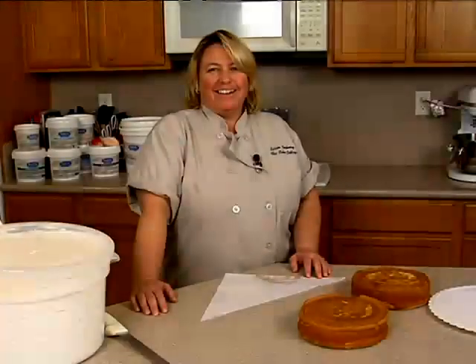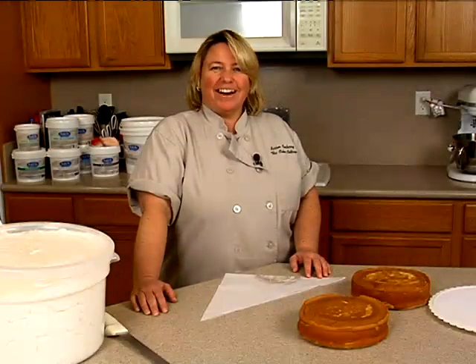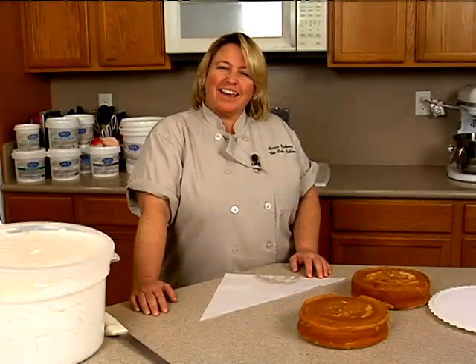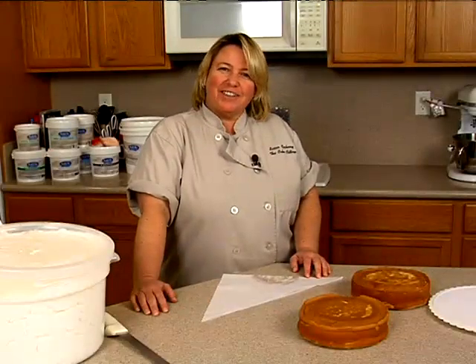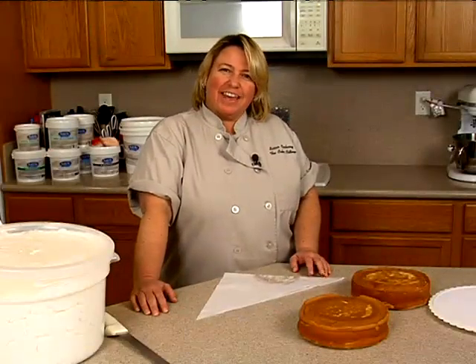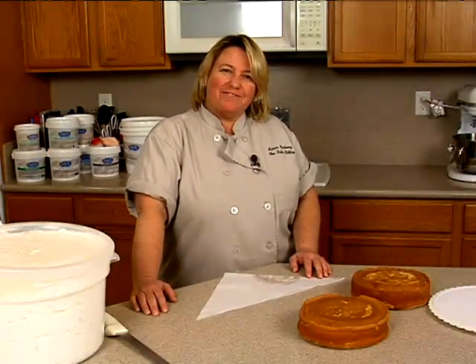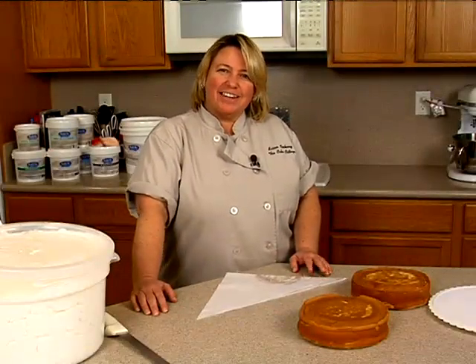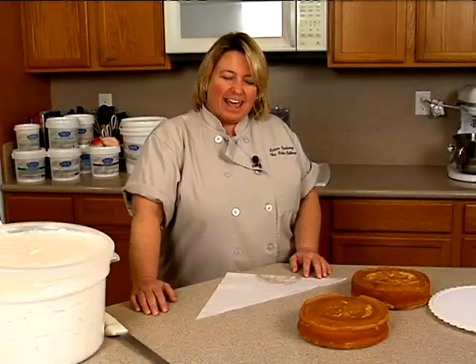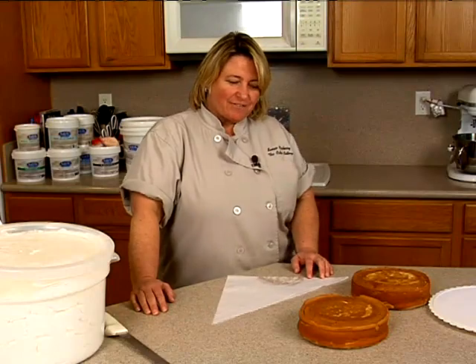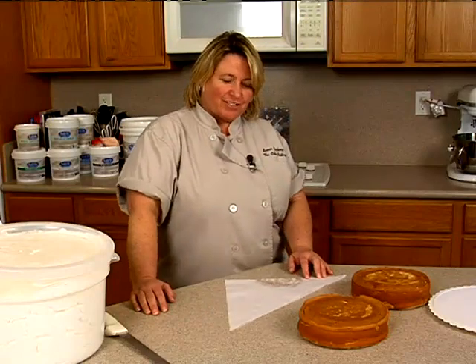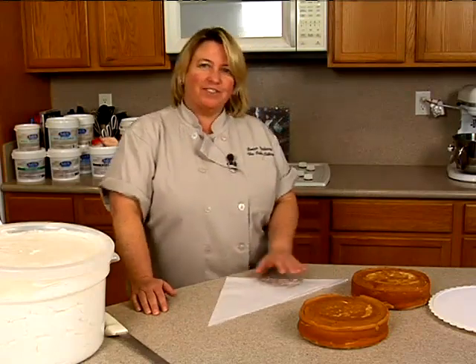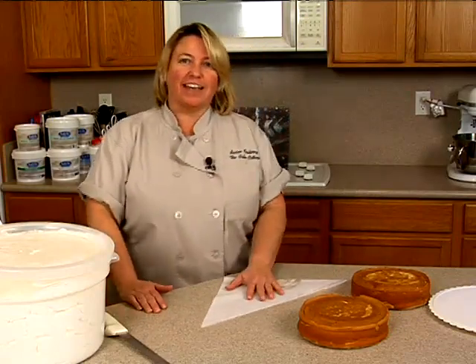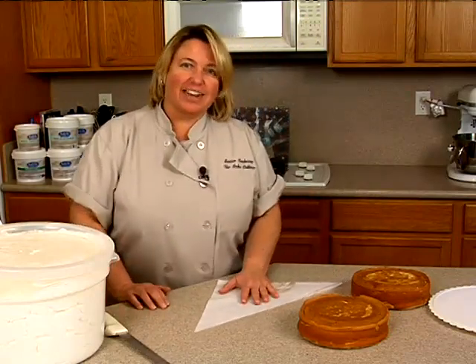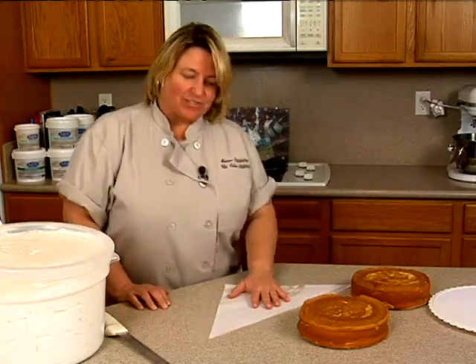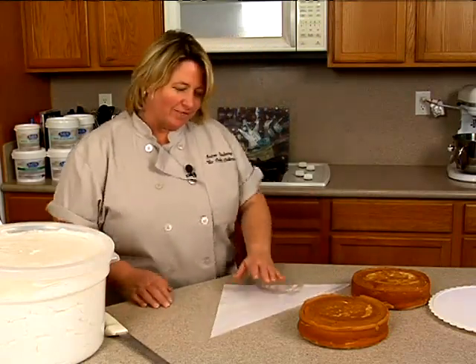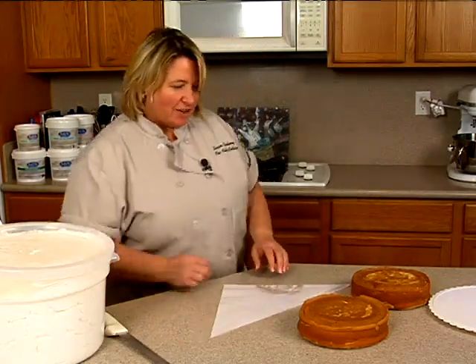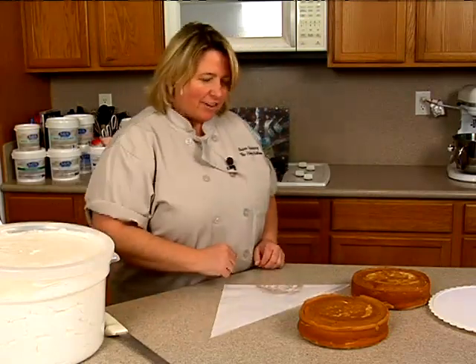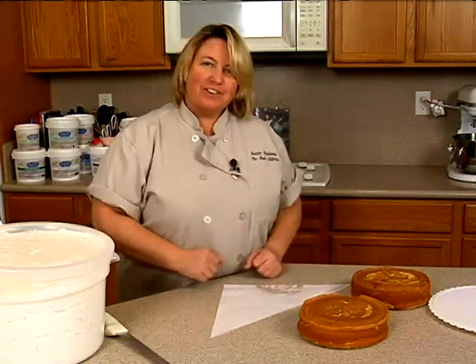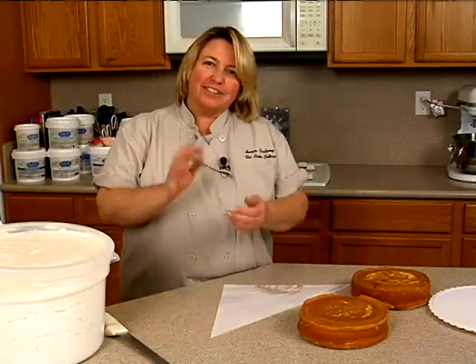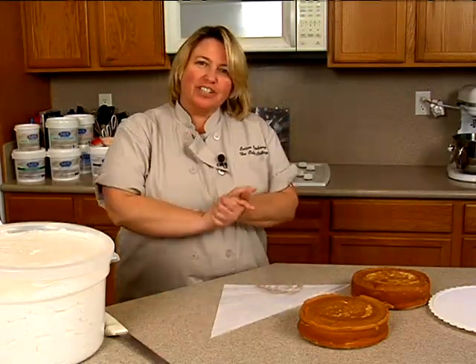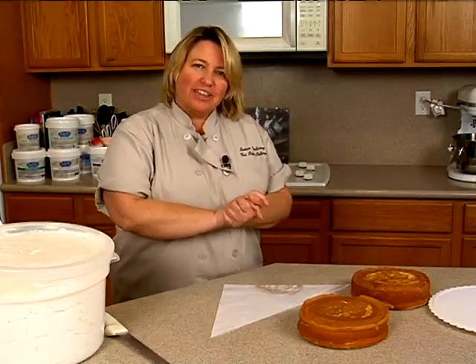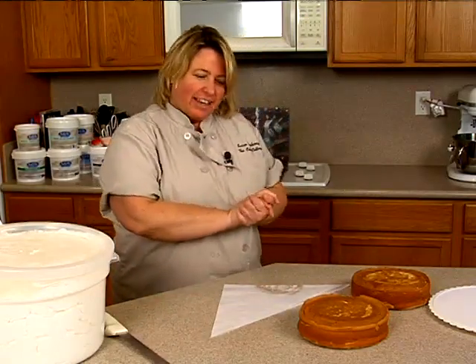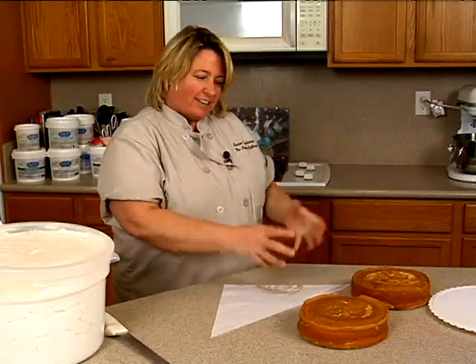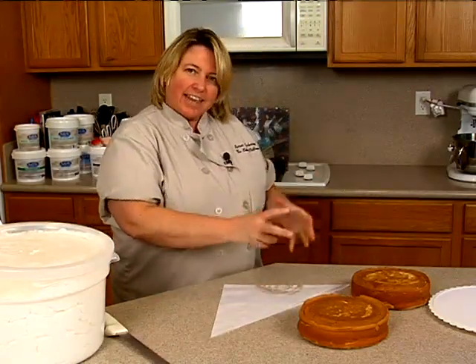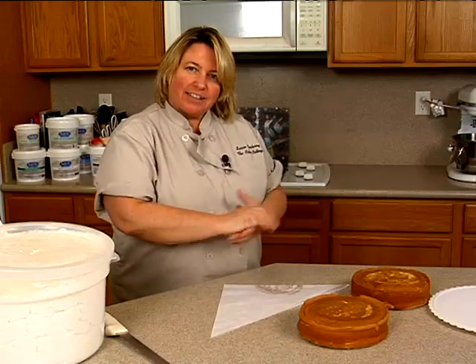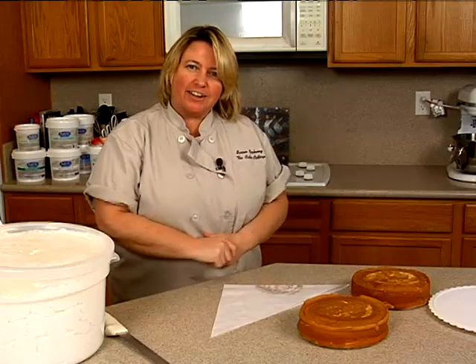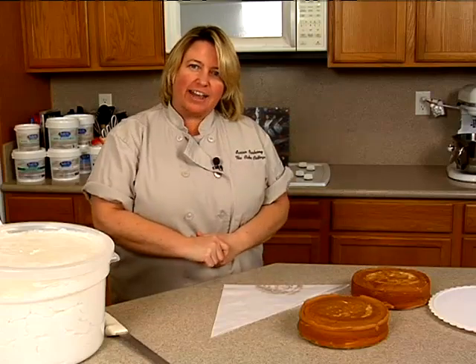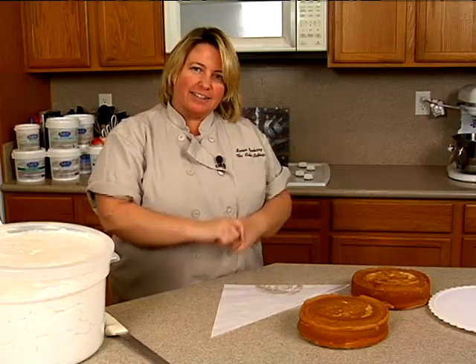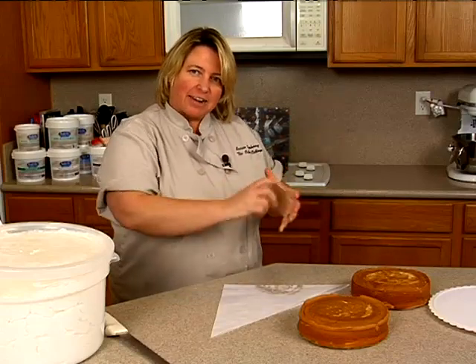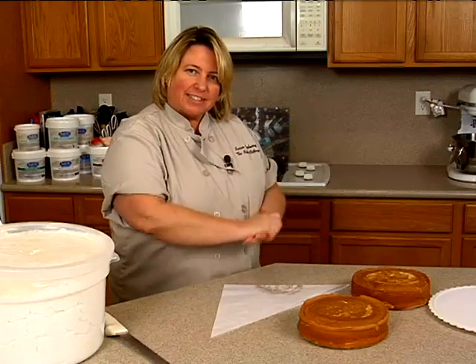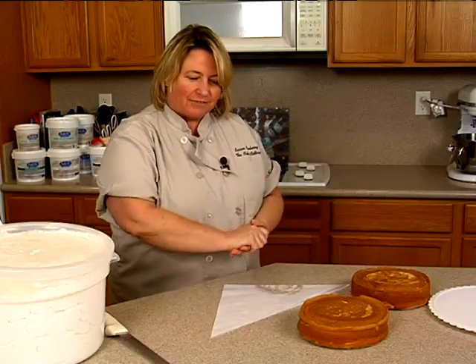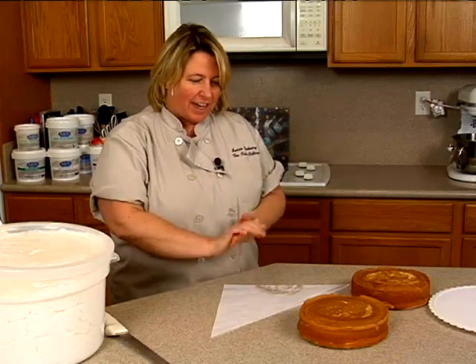Today we're going to do a fun cake for those of you that like Chinese food. What we're going to do is a fortune cookie and a little takeout container and a little China man sitting in front of that.